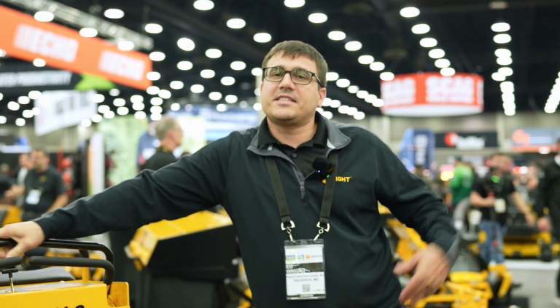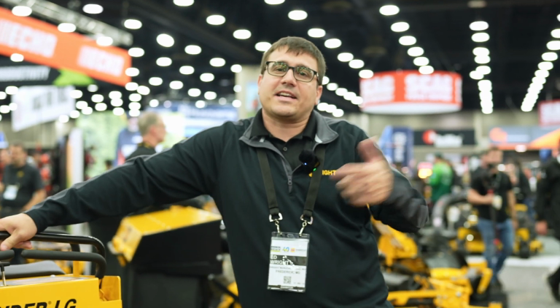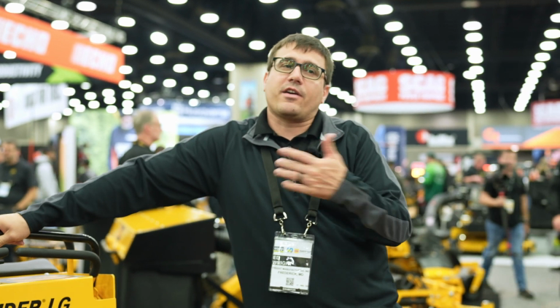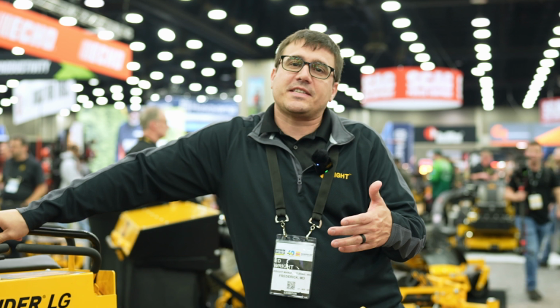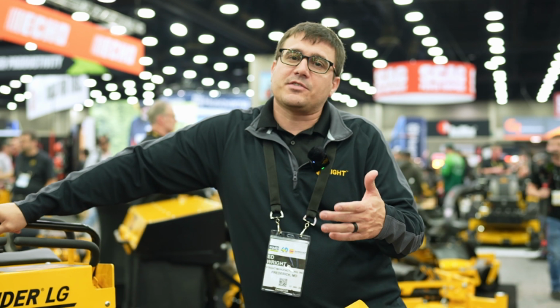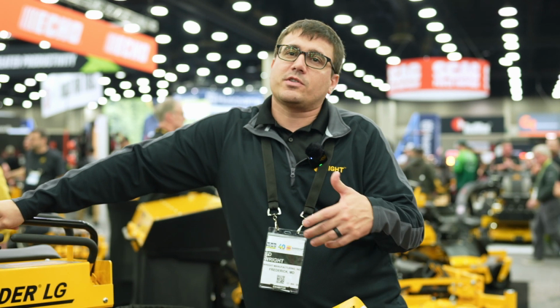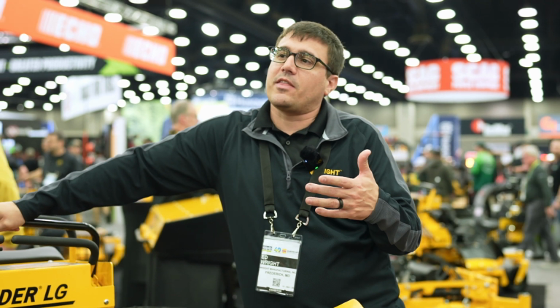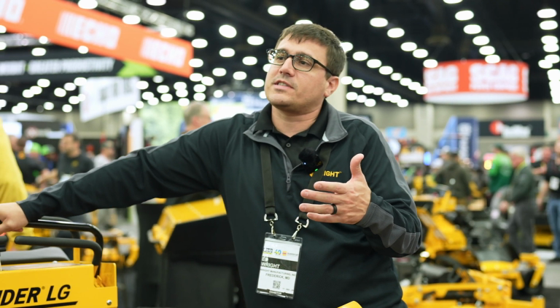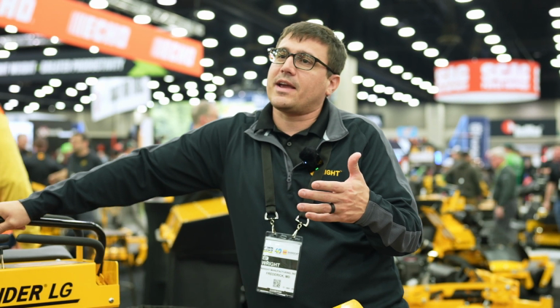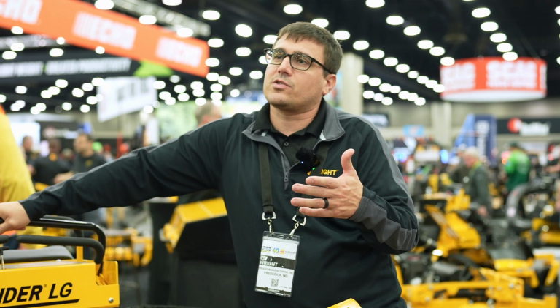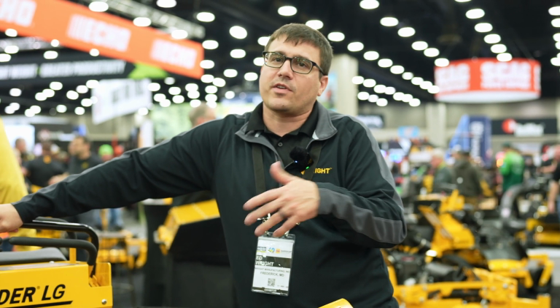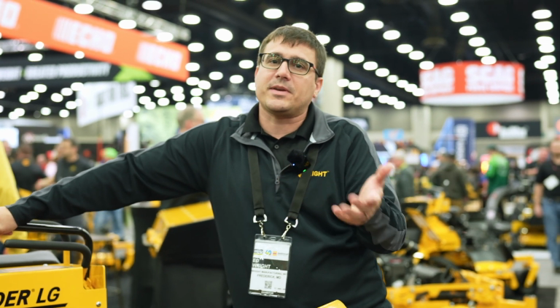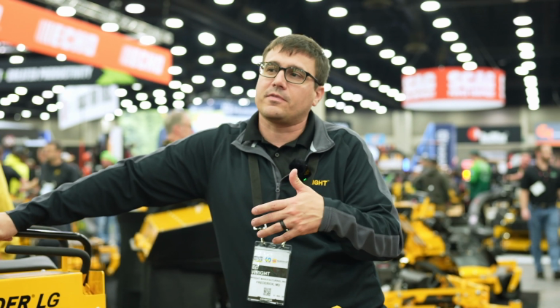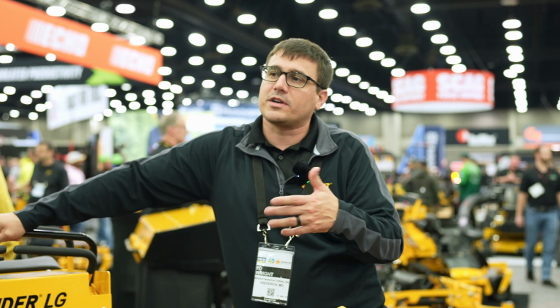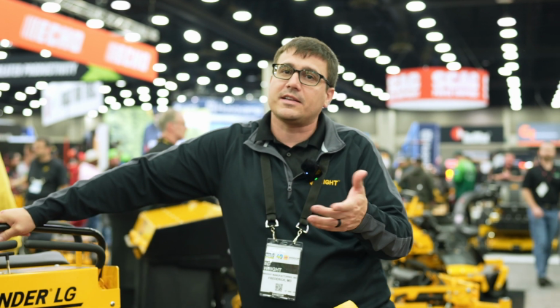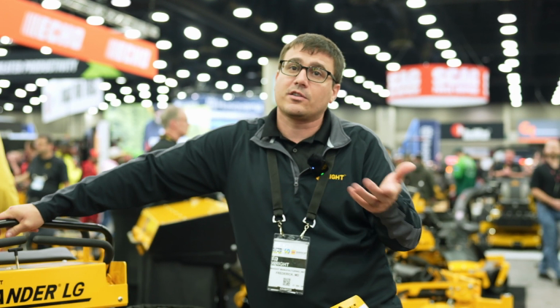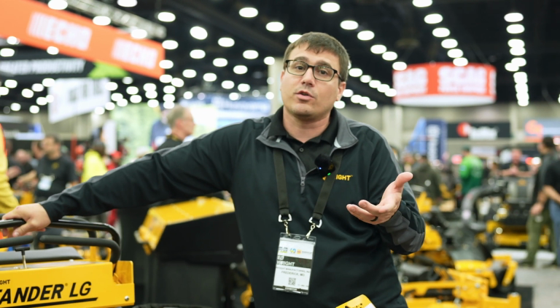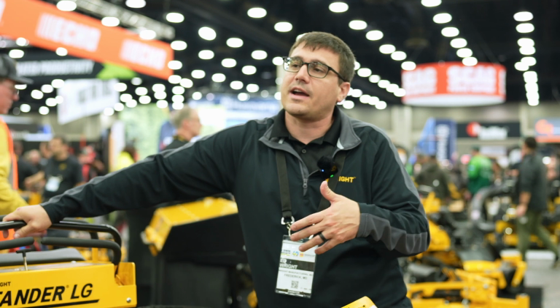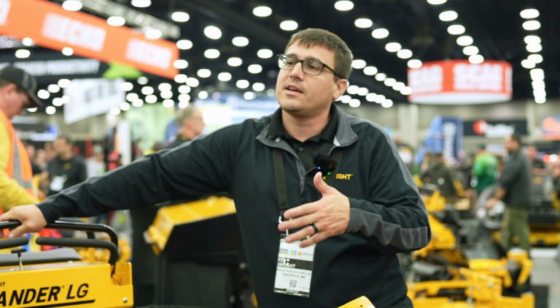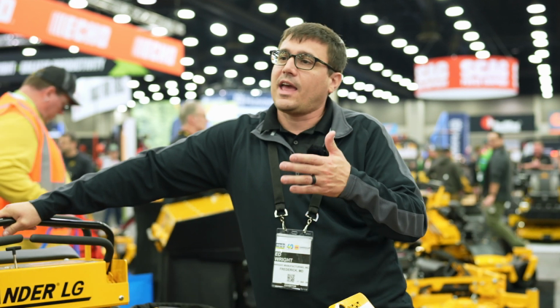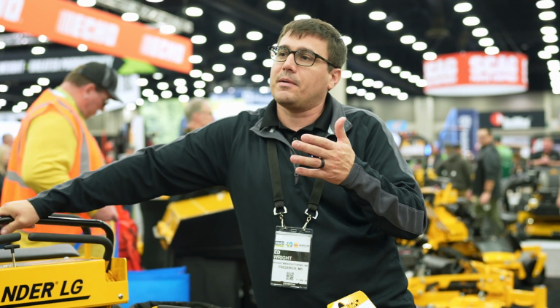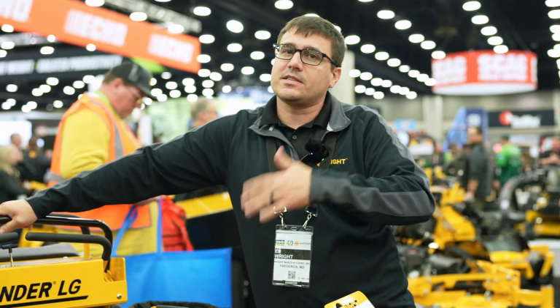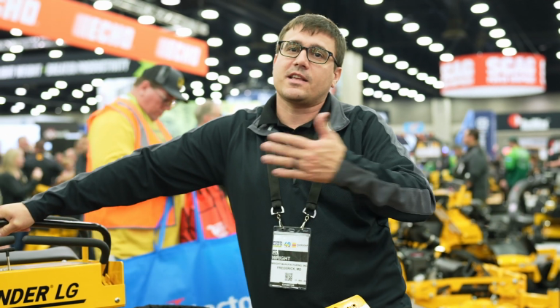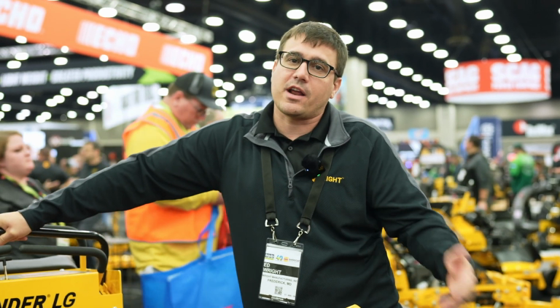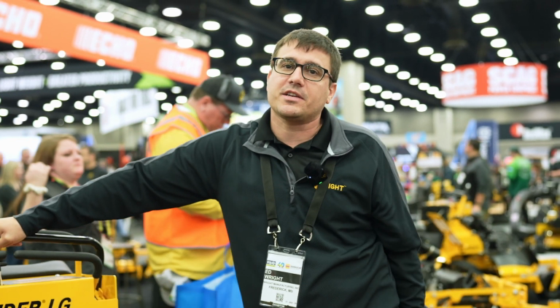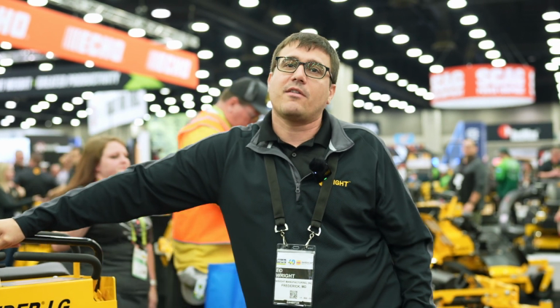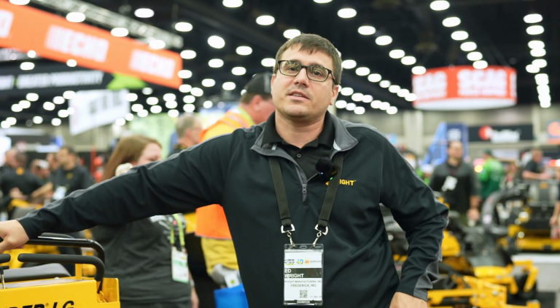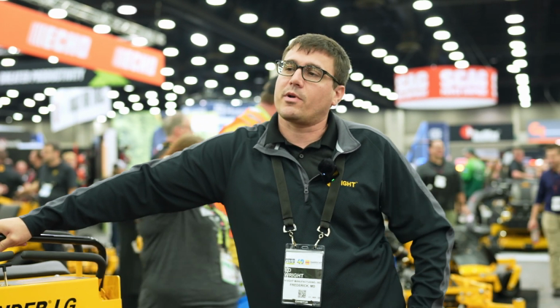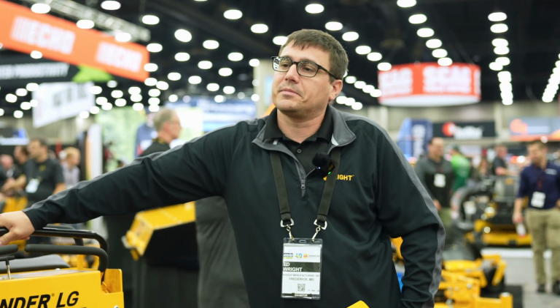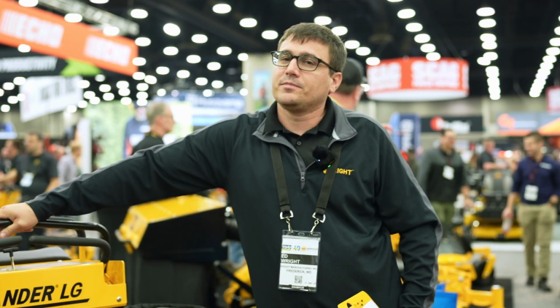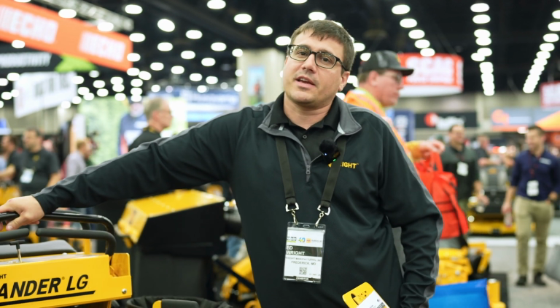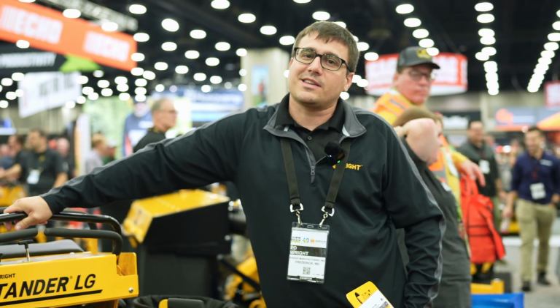This is the next generation of stand-ons for us. There are some other folks making copies of our older, 13-year-old designs, and this is the next generation of our business that we're moving toward, which I think is exciting.